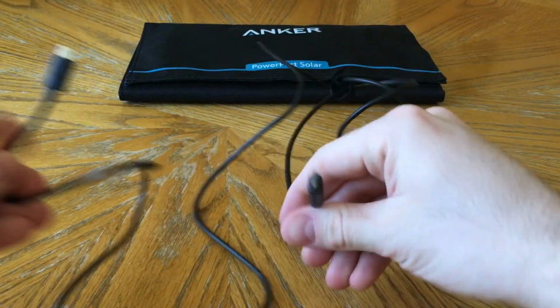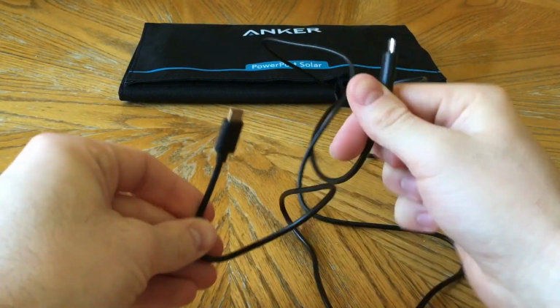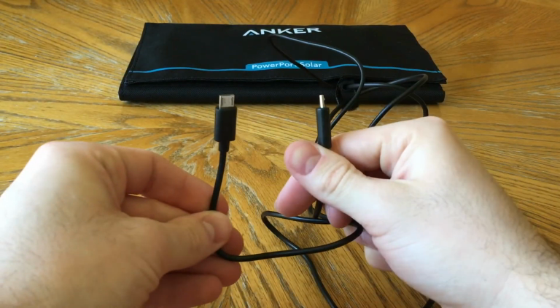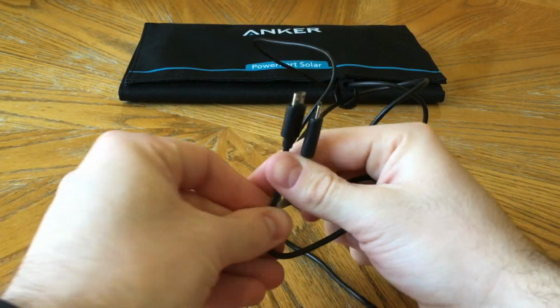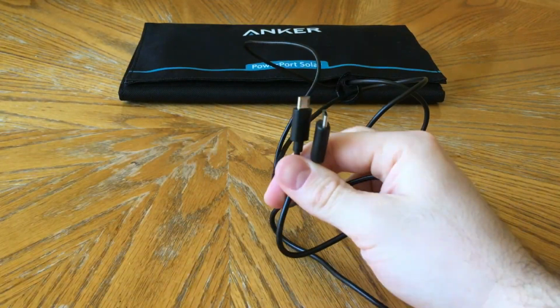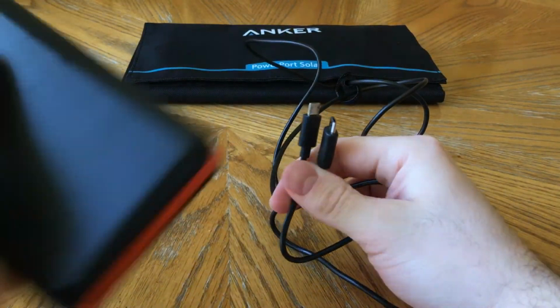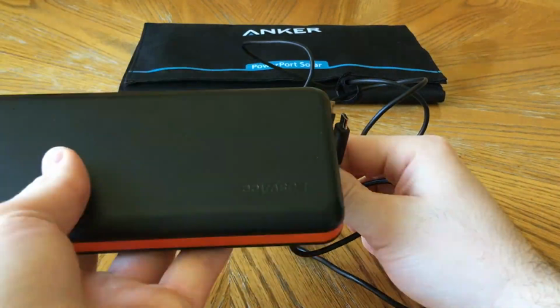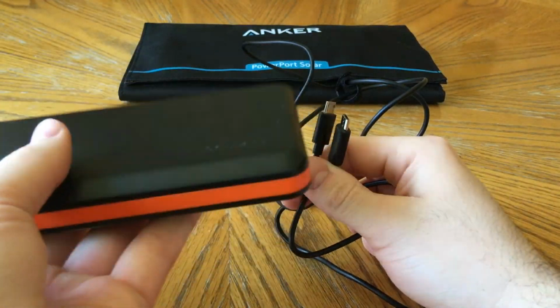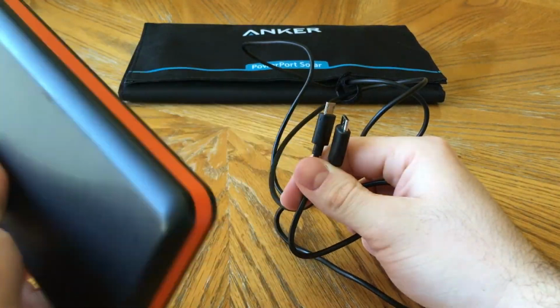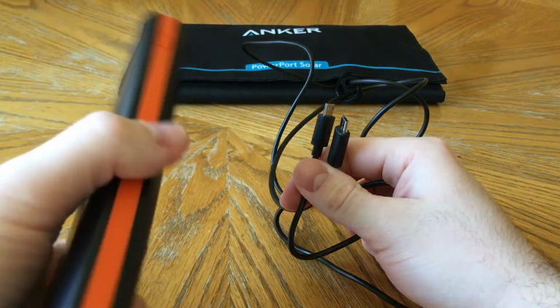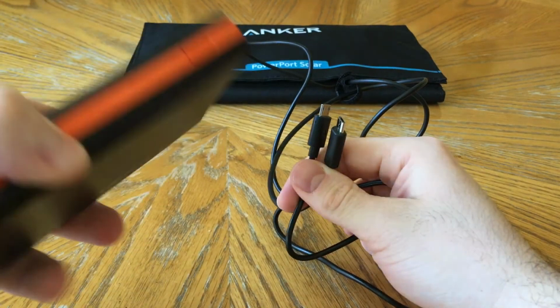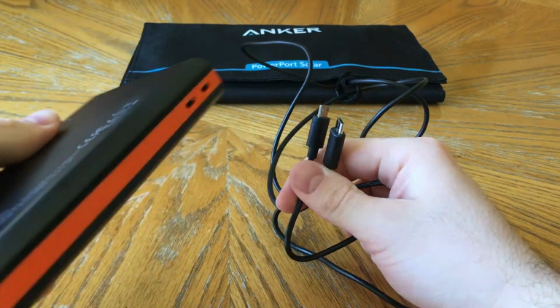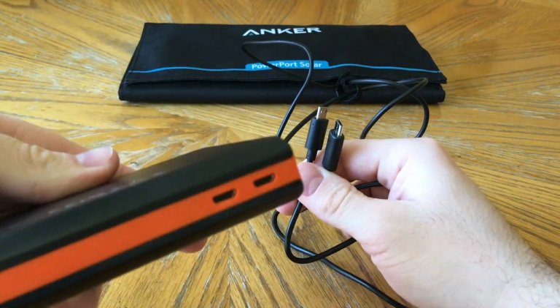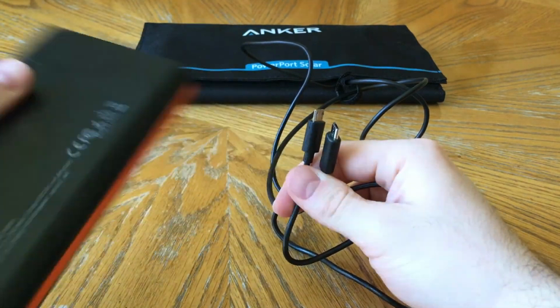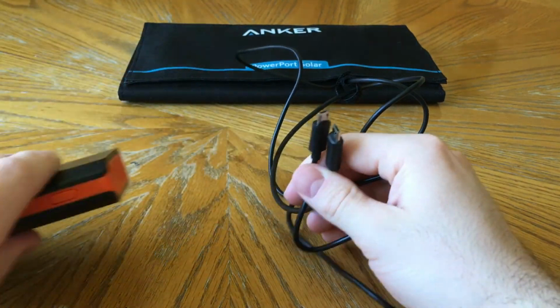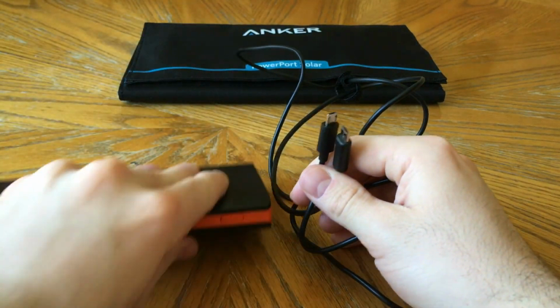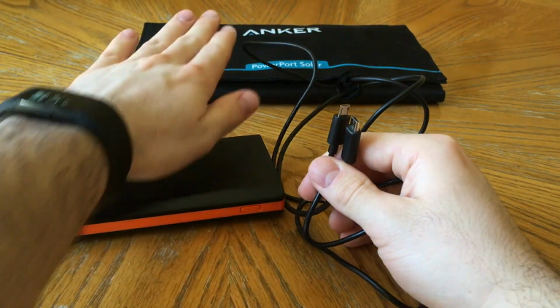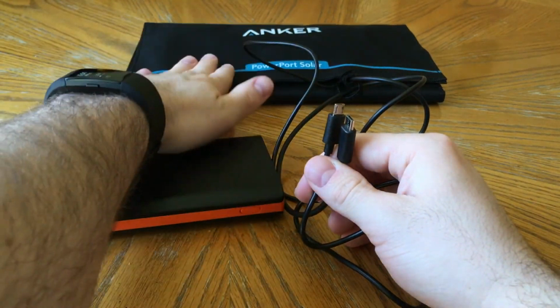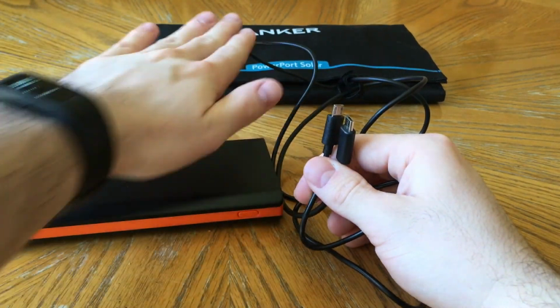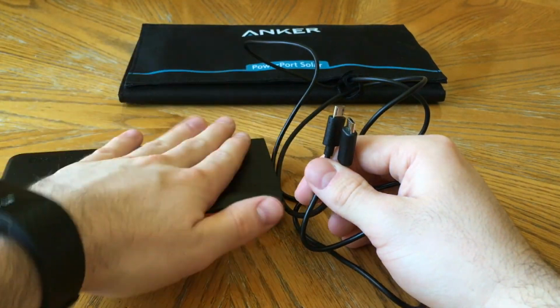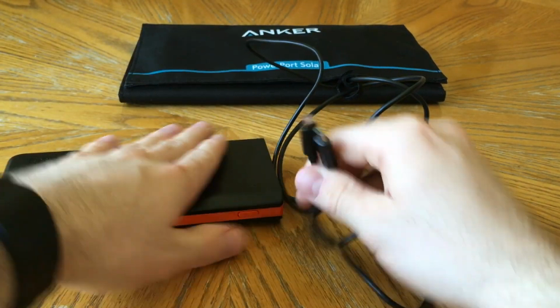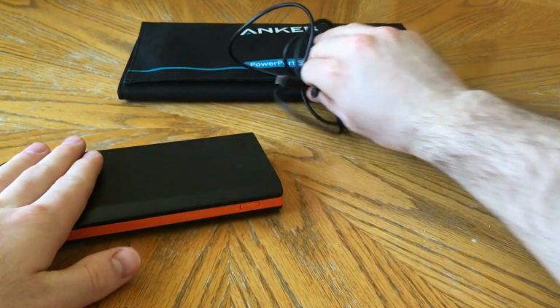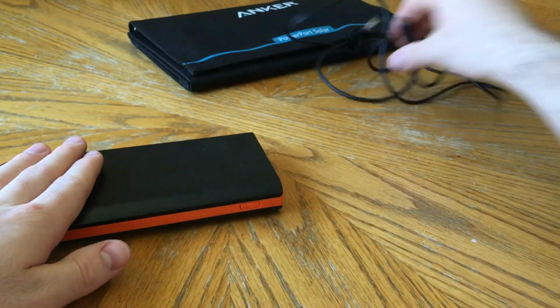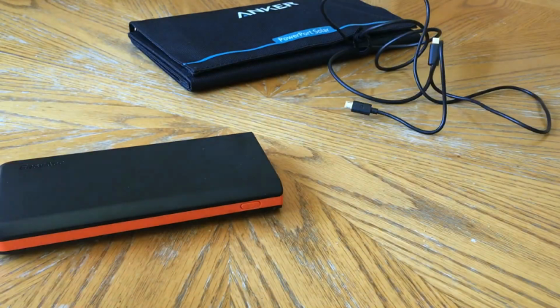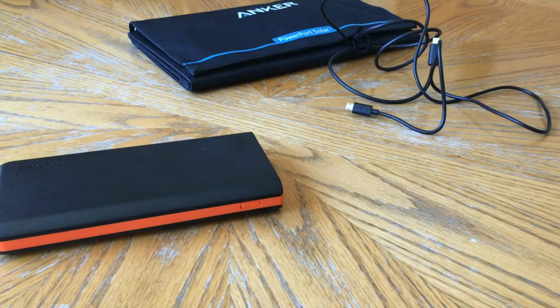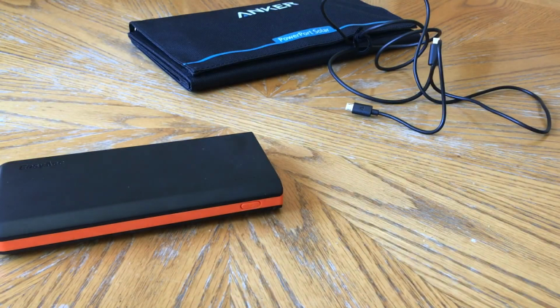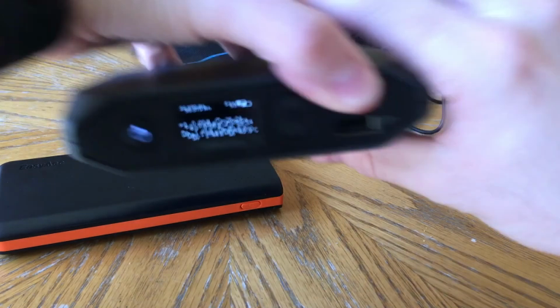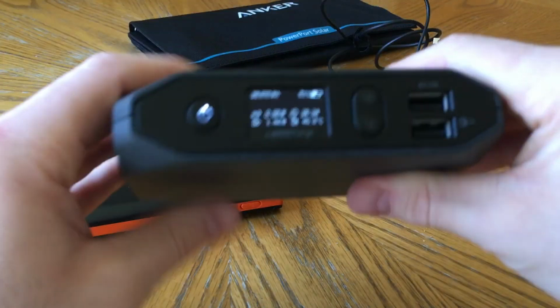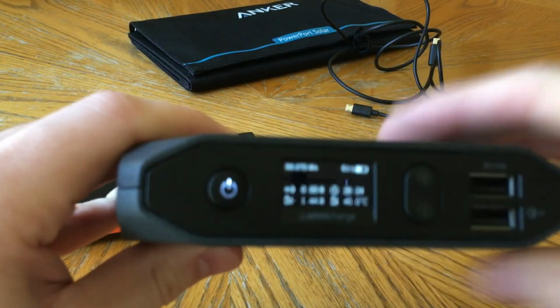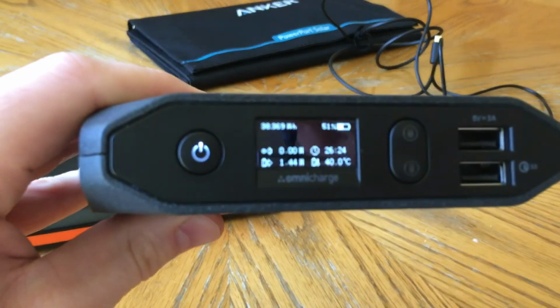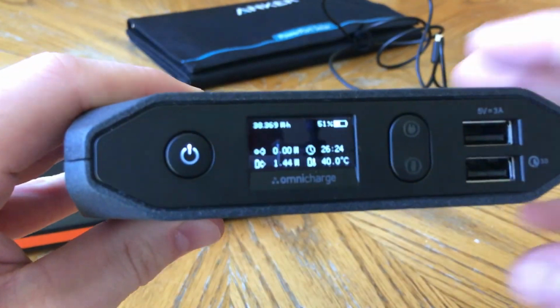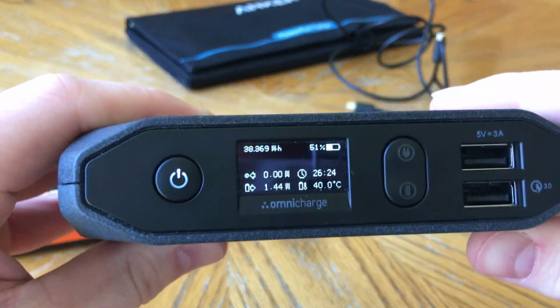The solar panel did its job well. It has dual outputs to match the dual inputs of the monster battery bank, so that's ideal for its charging scenario.